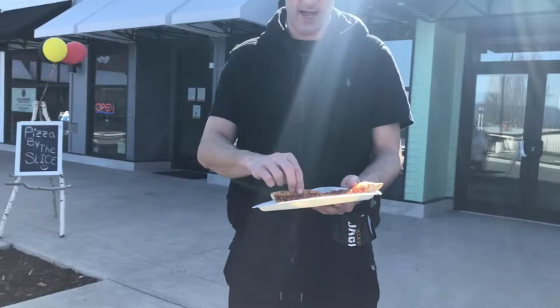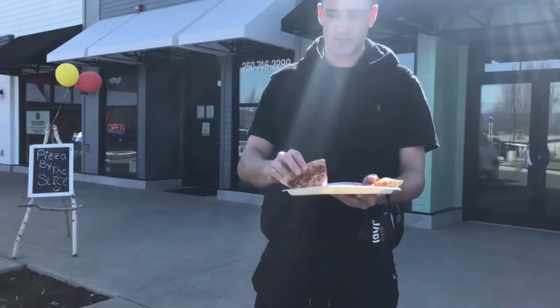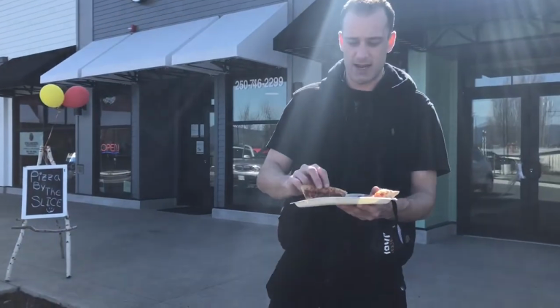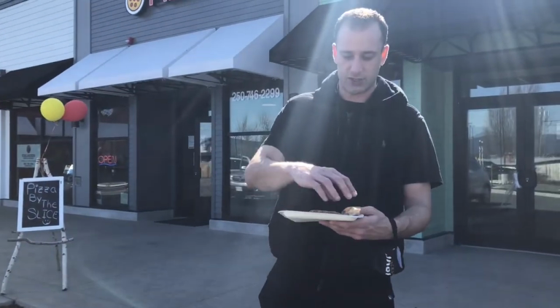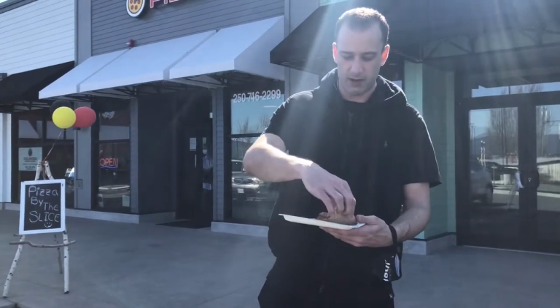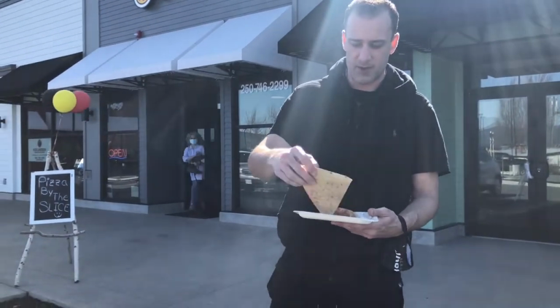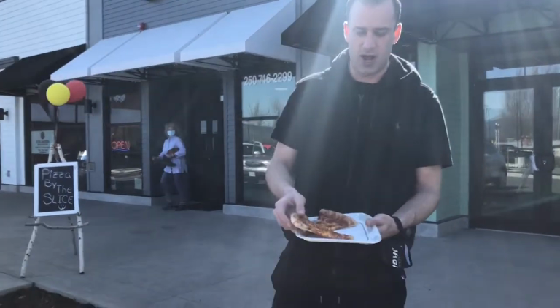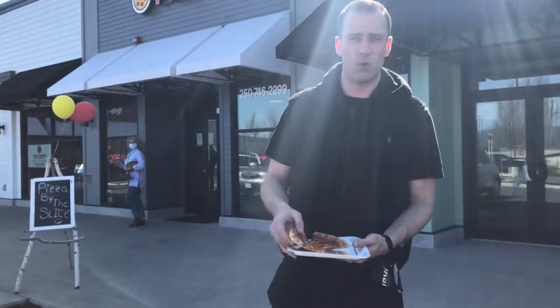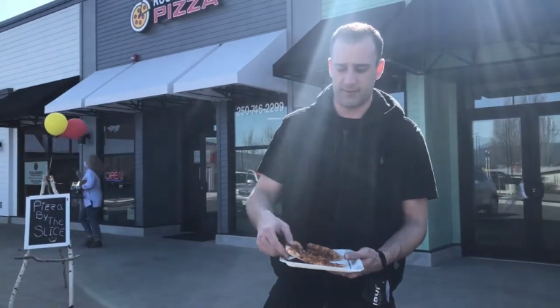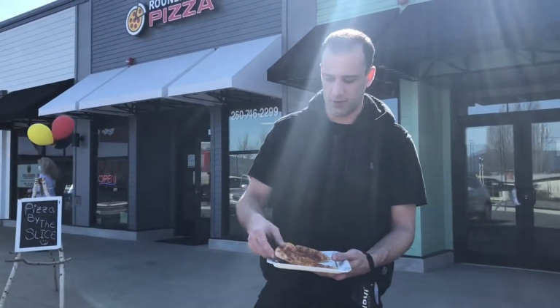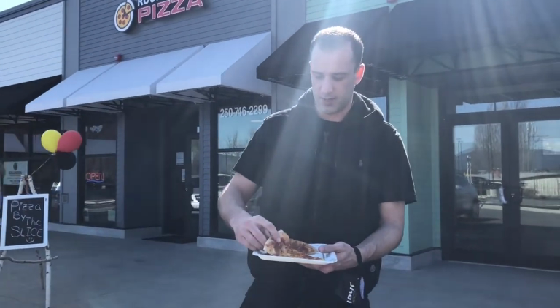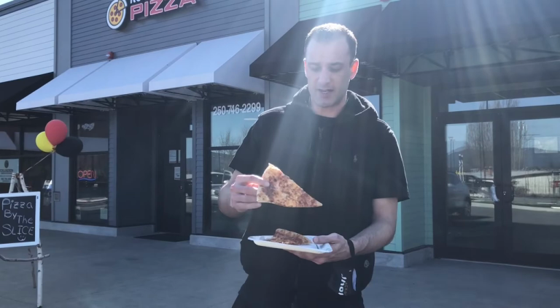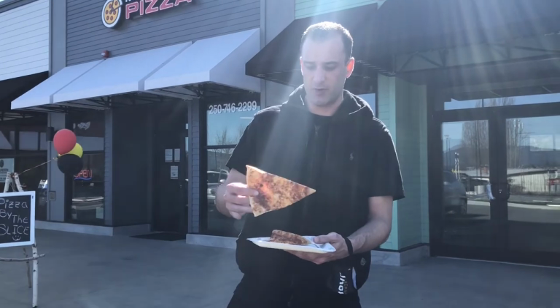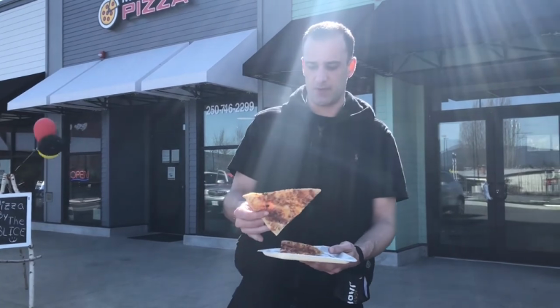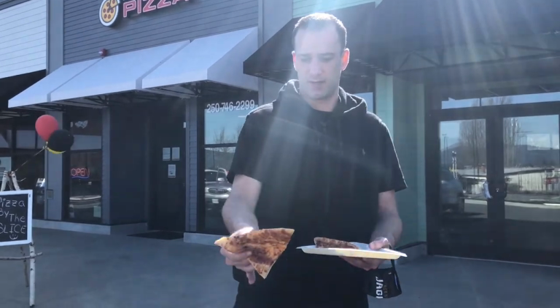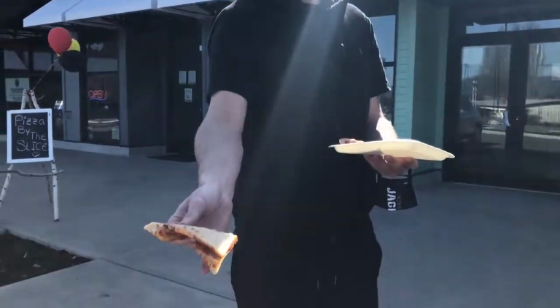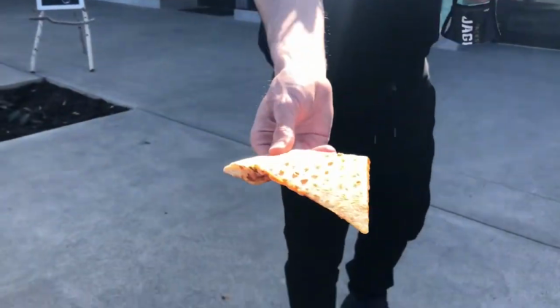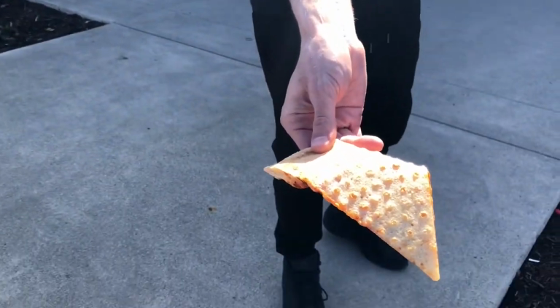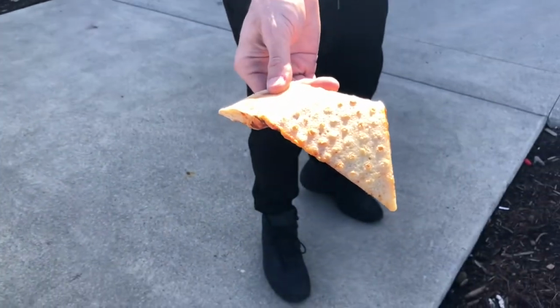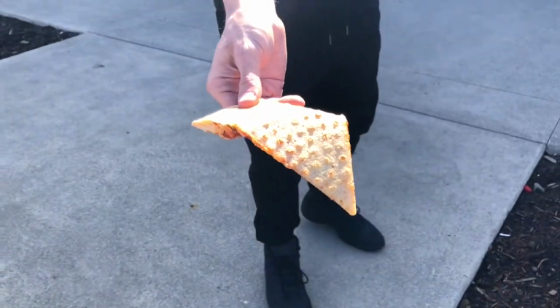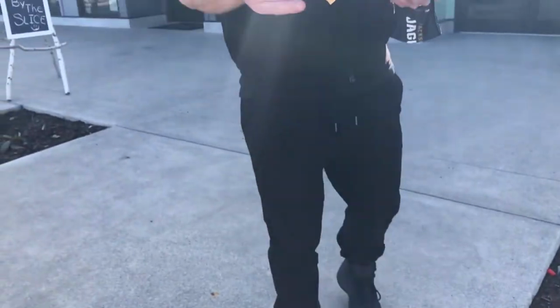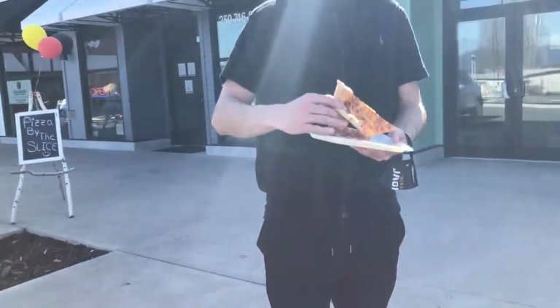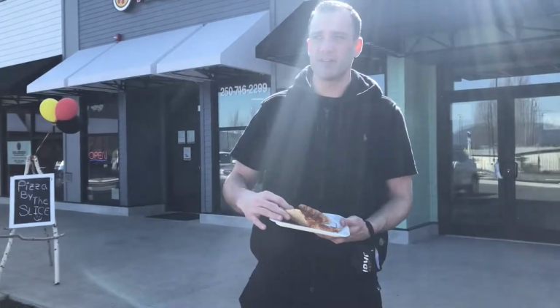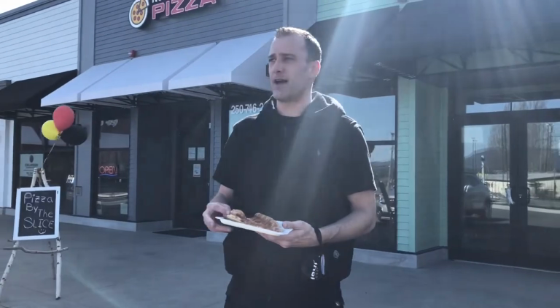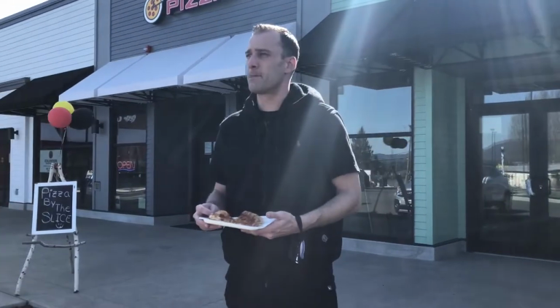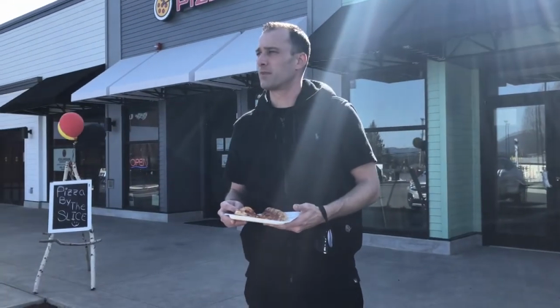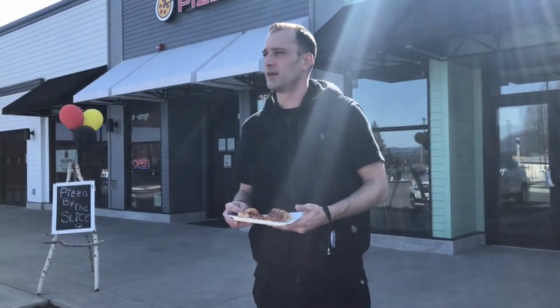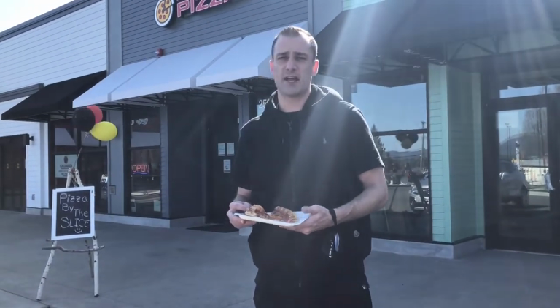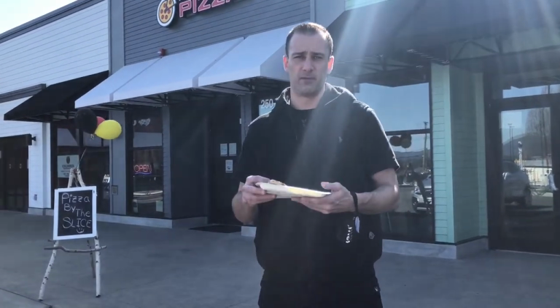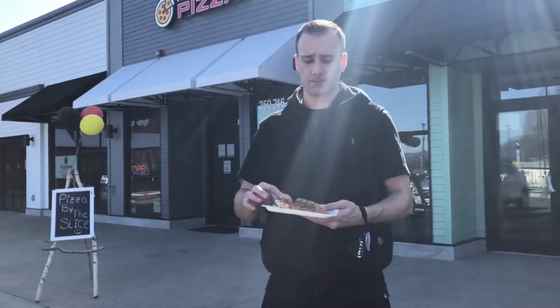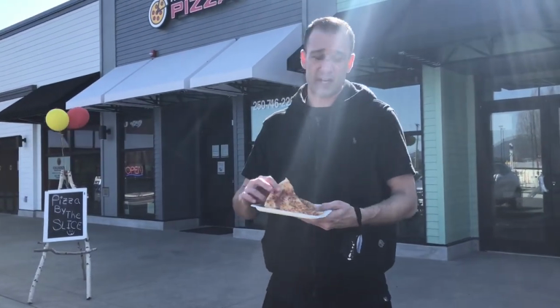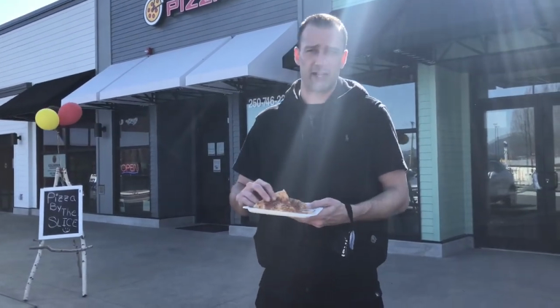The crust doesn't have any char on it, but they're not using a wood-fired oven. It's got a nice crisp to it. Check out the undercarriage there — it has the same kind of undercarriage as City Center Grill, which I actually really like.